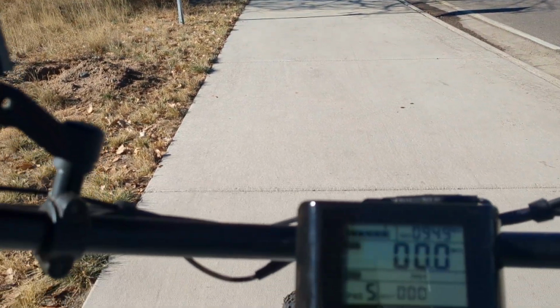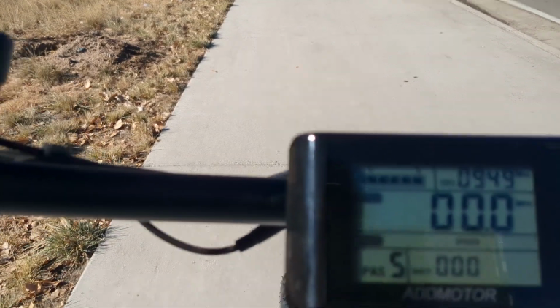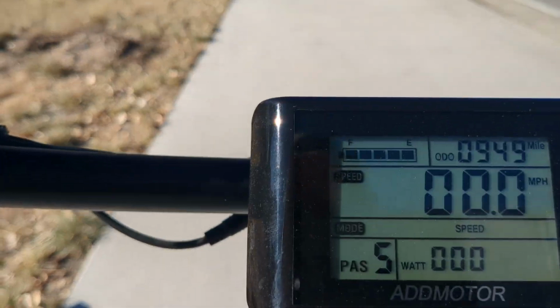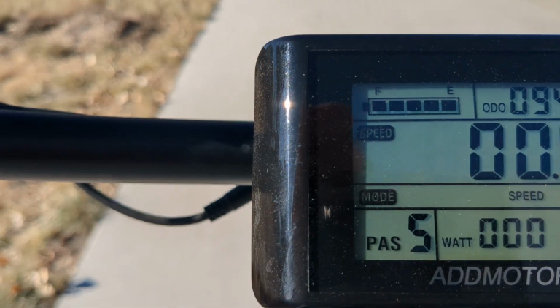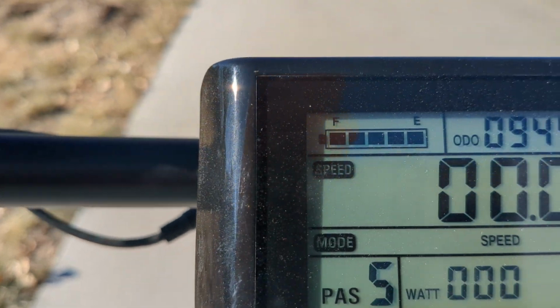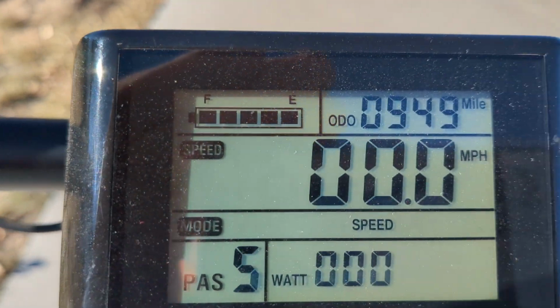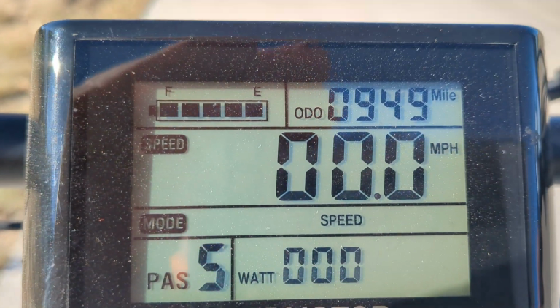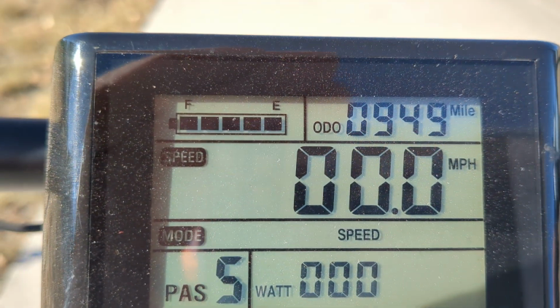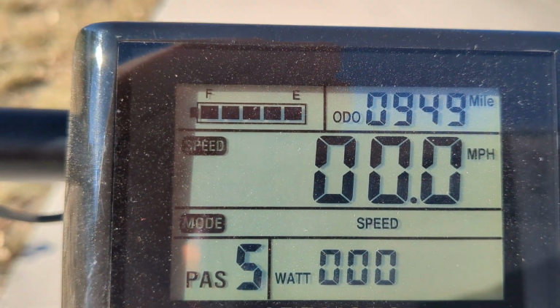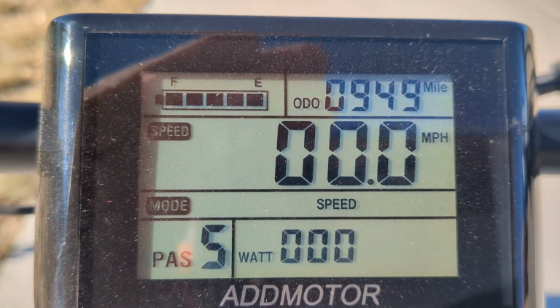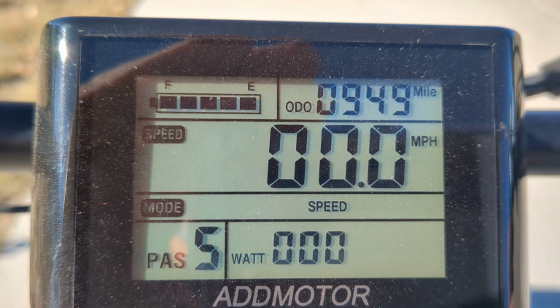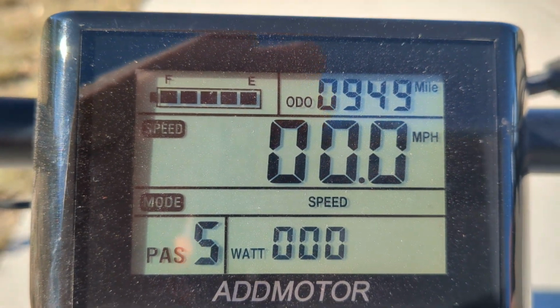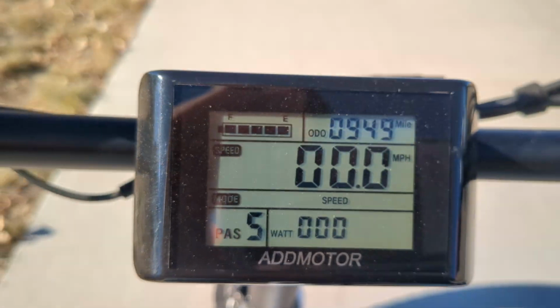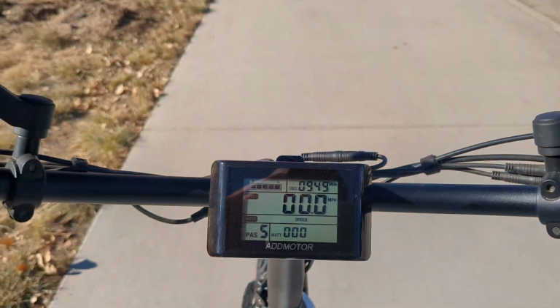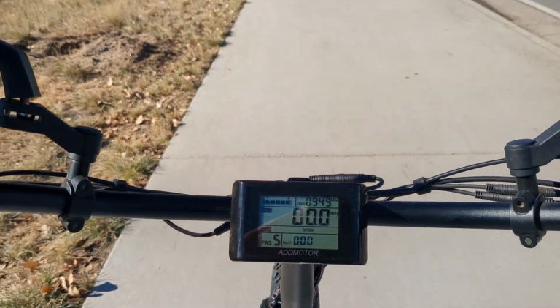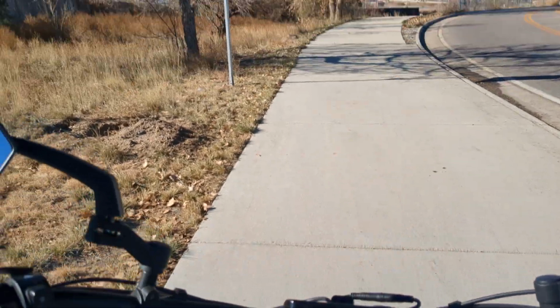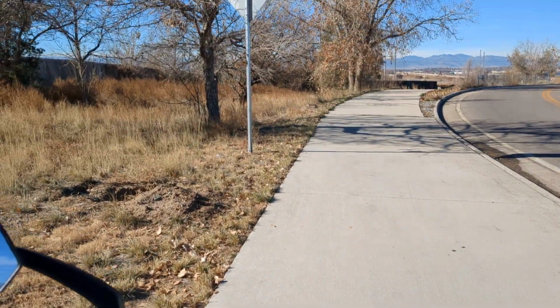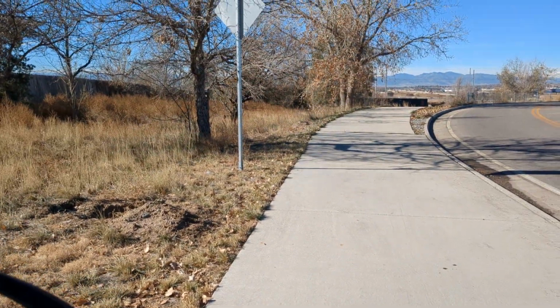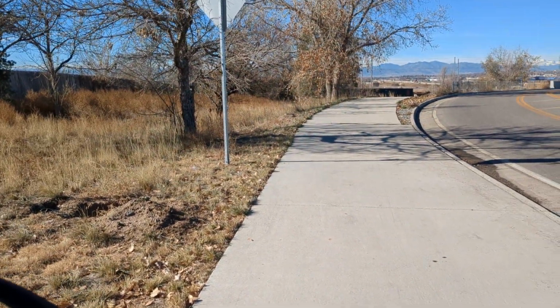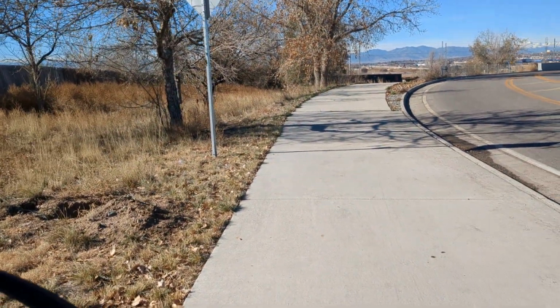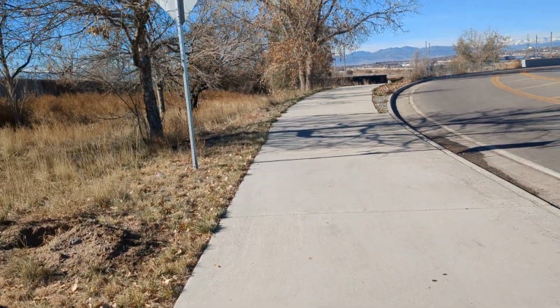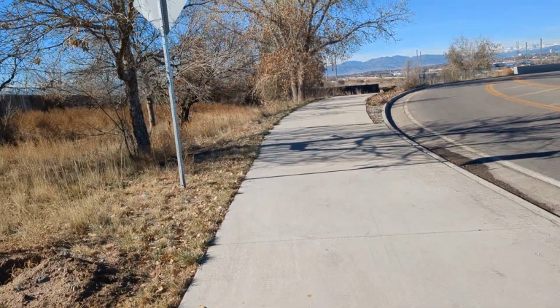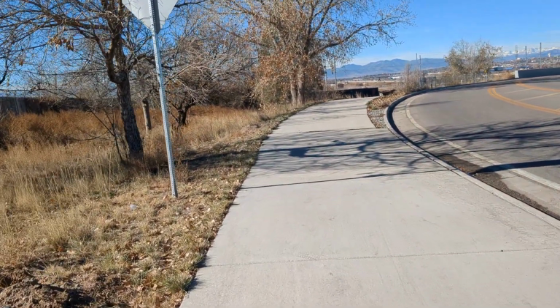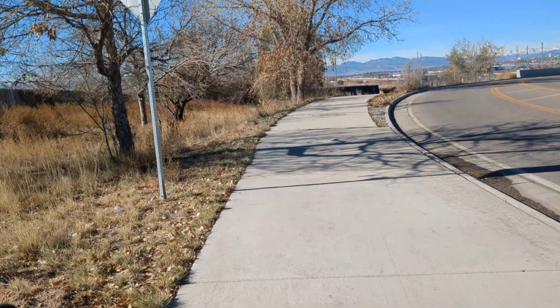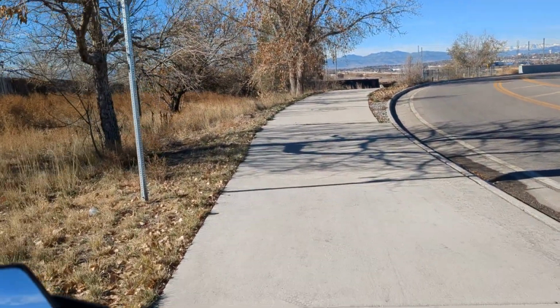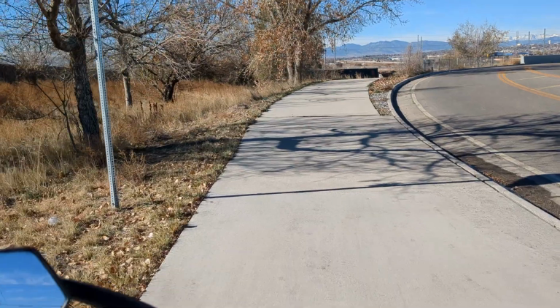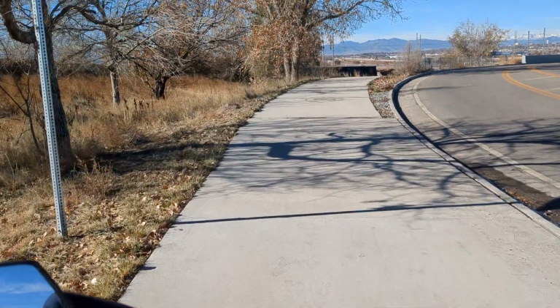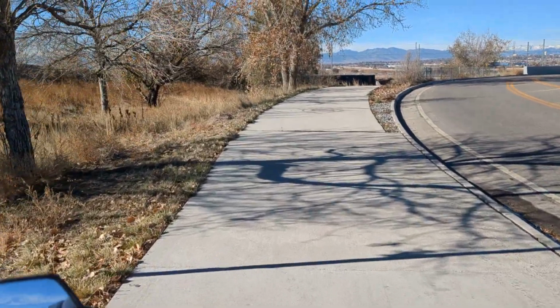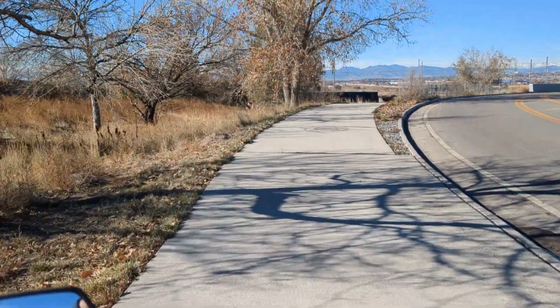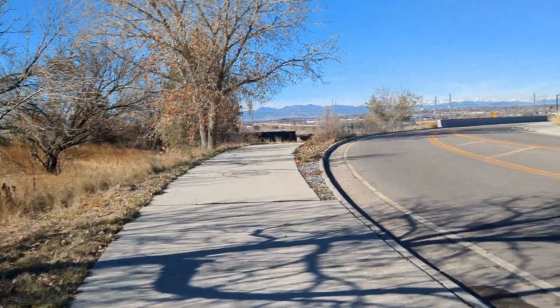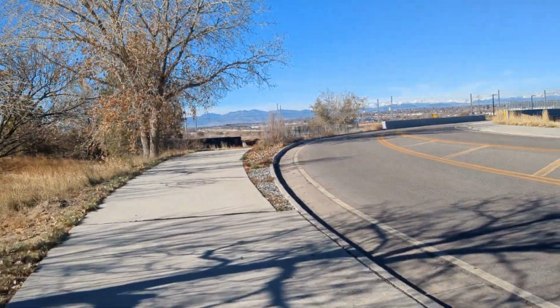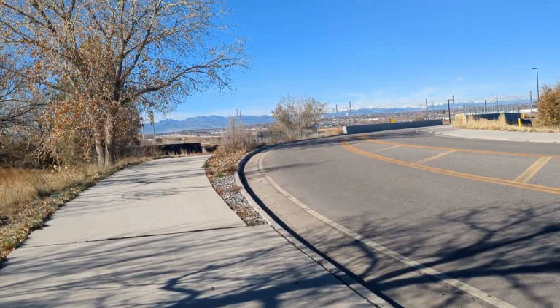Right now we are sitting at 950 miles on this bike so far, and I got it in August. So I've put quite a bit of mileage on it thus far, but I'm really enjoying the crap out of it, that's for sure.